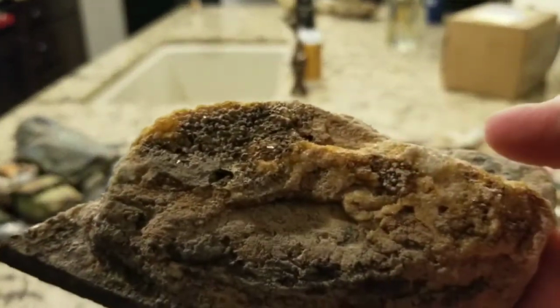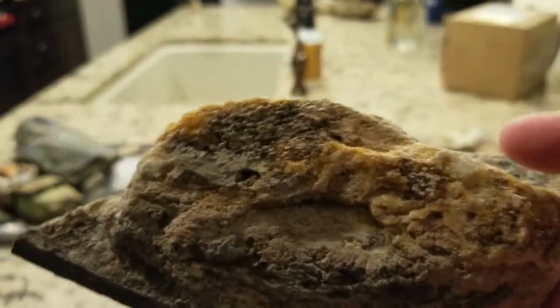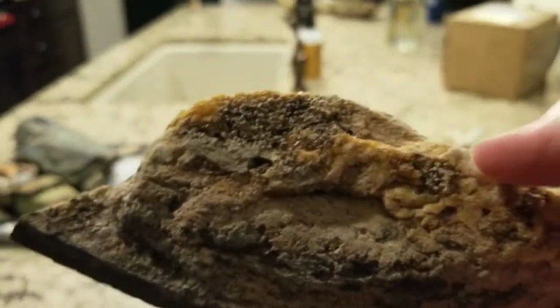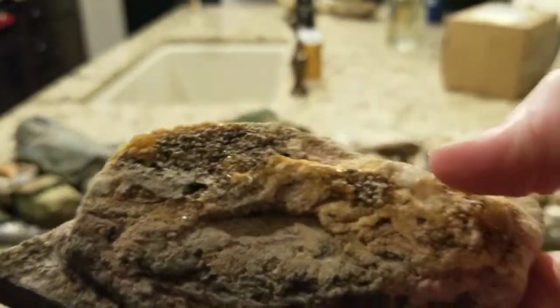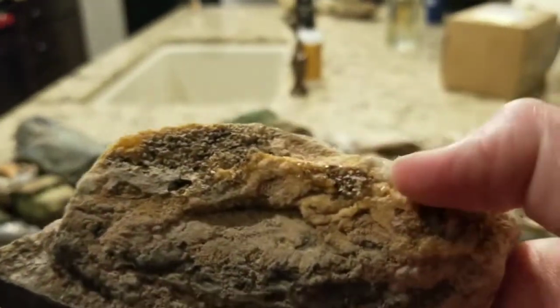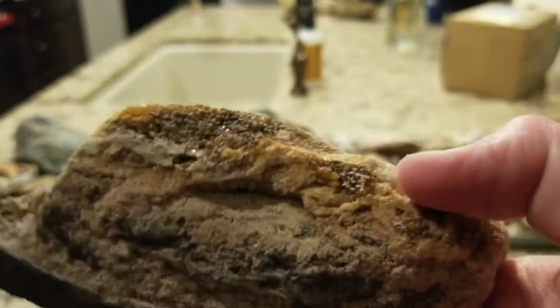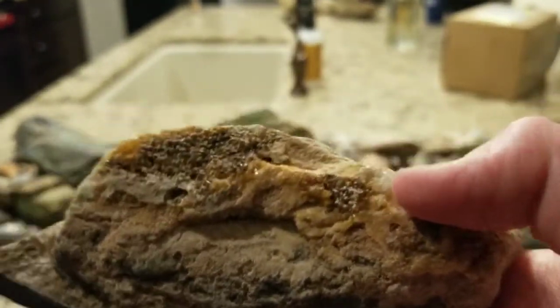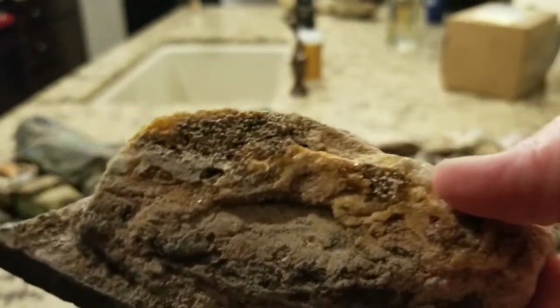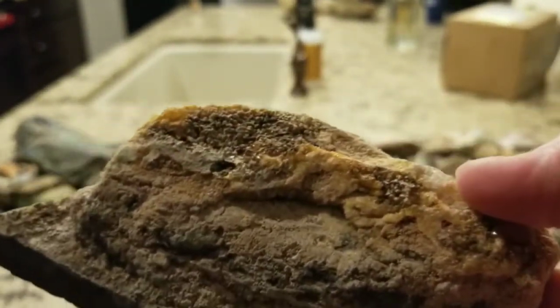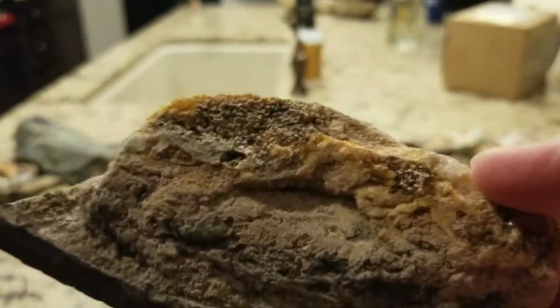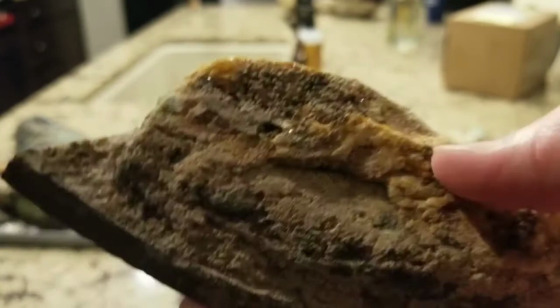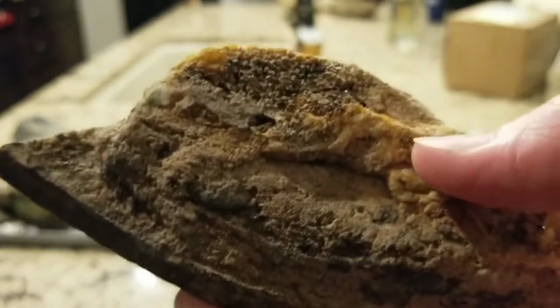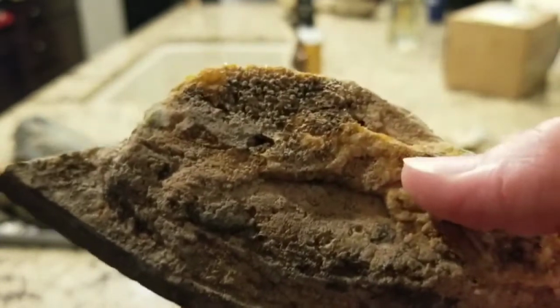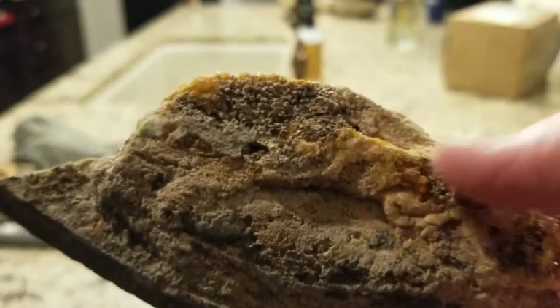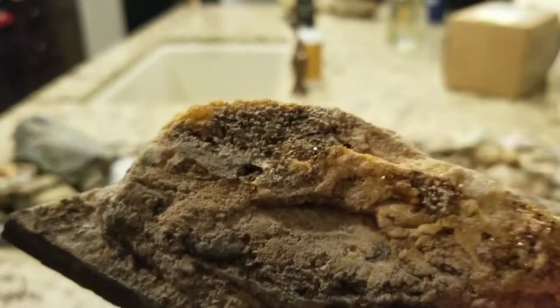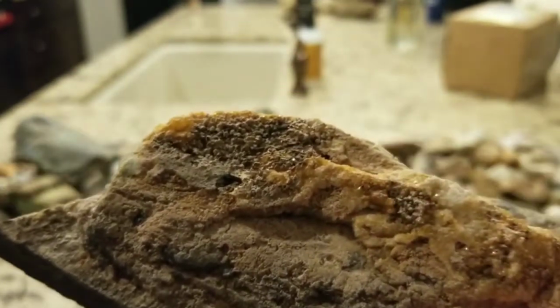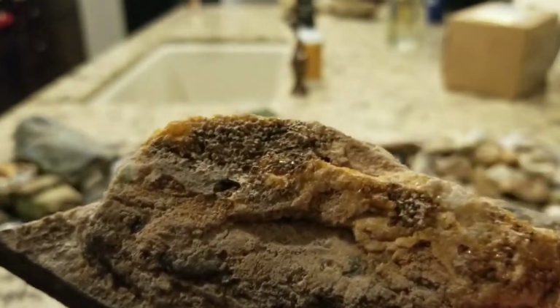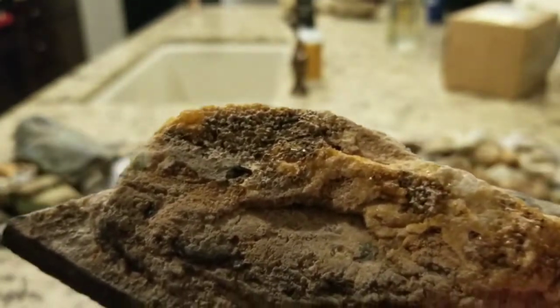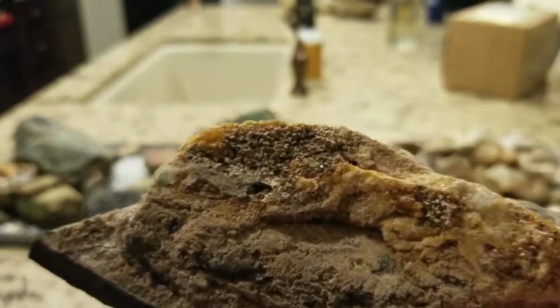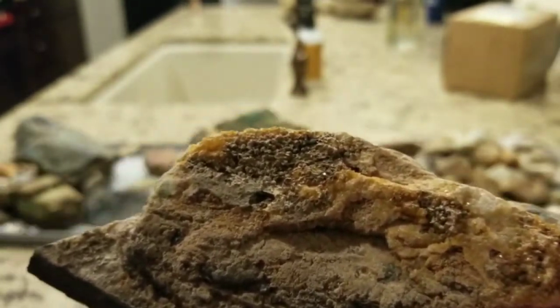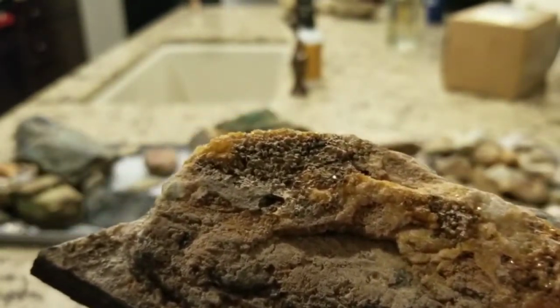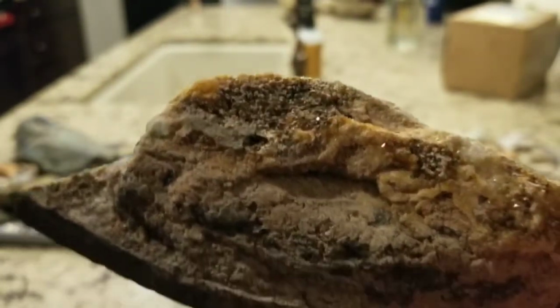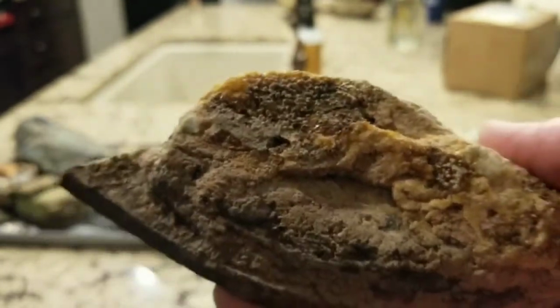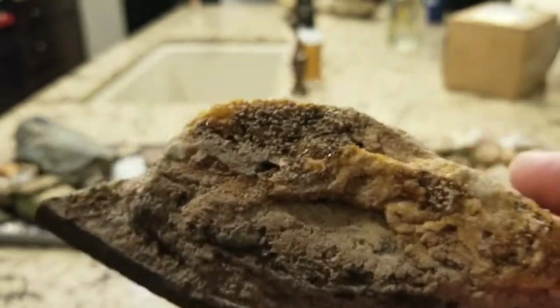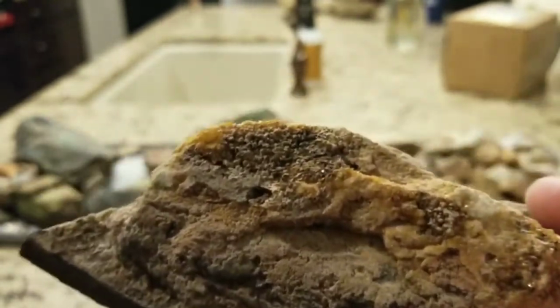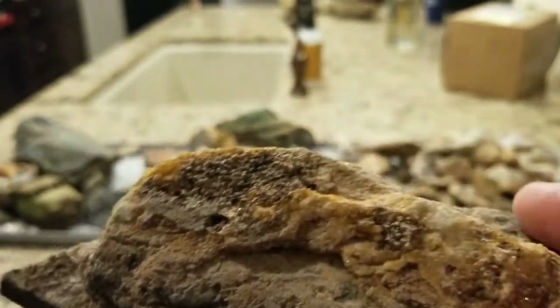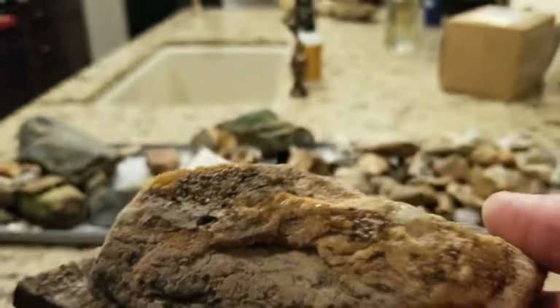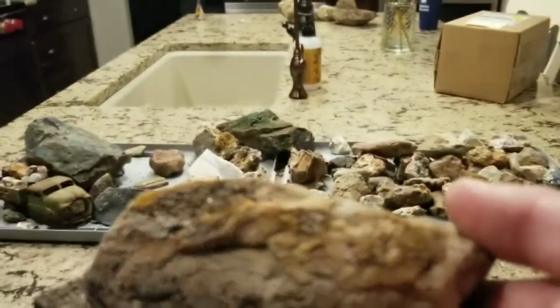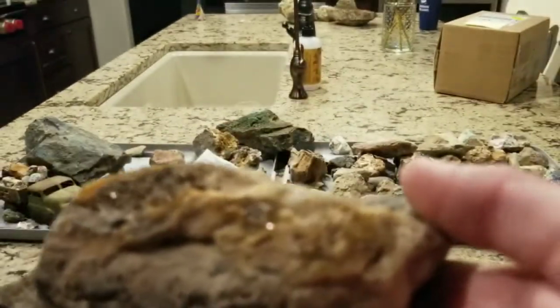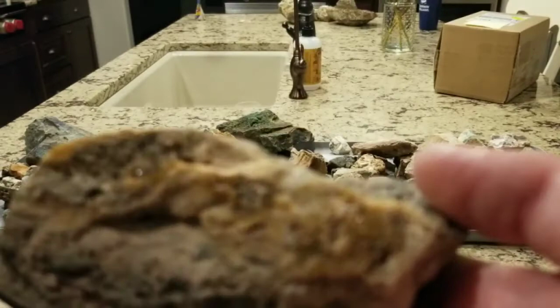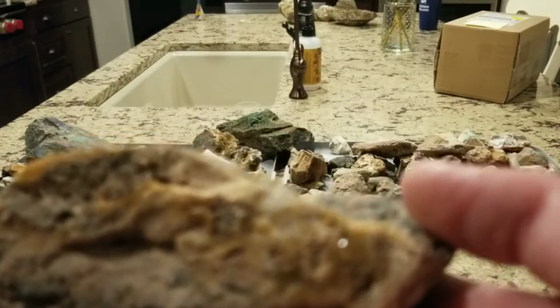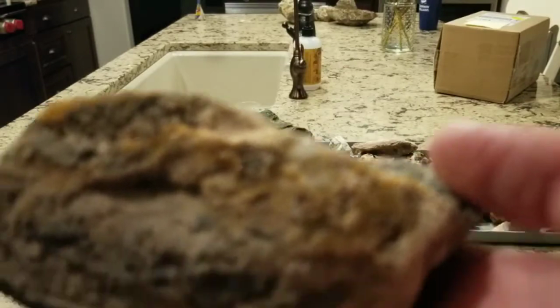On the top it's got some what I believe to be just brown-stained quartz — I don't think it's actually citrine, but it's still very interesting.